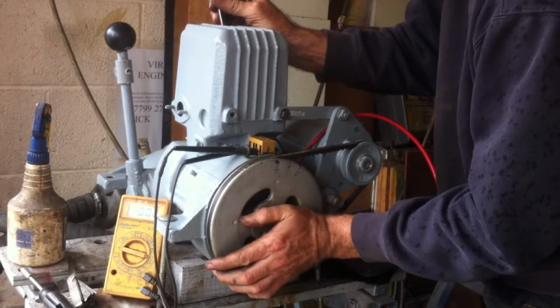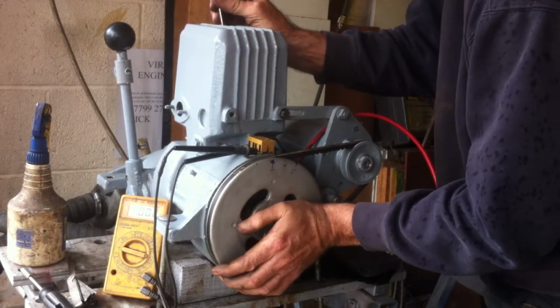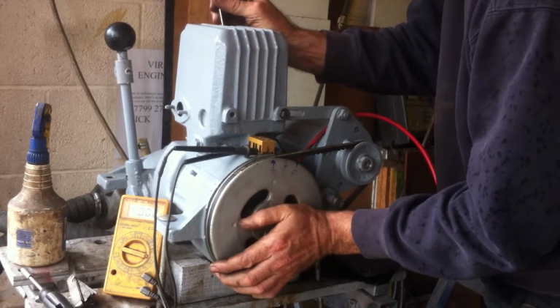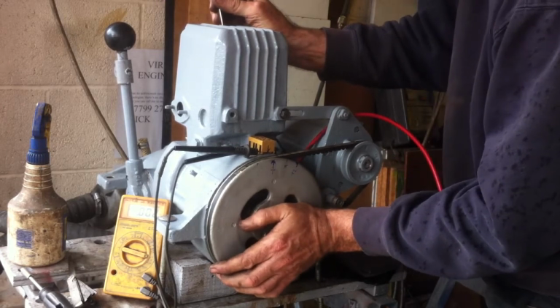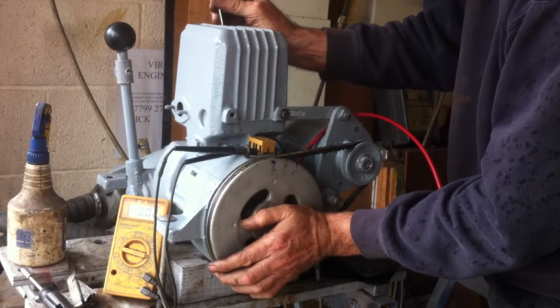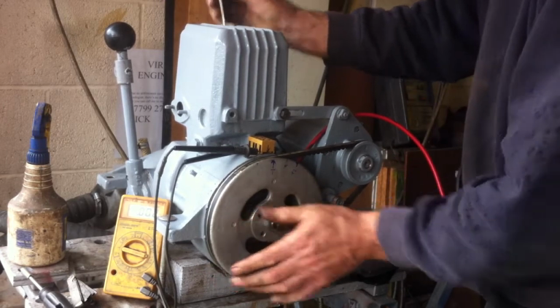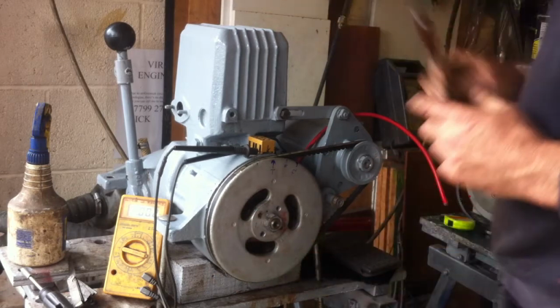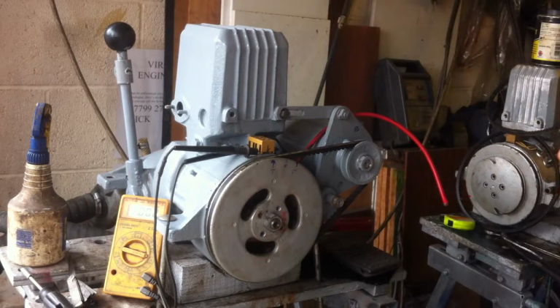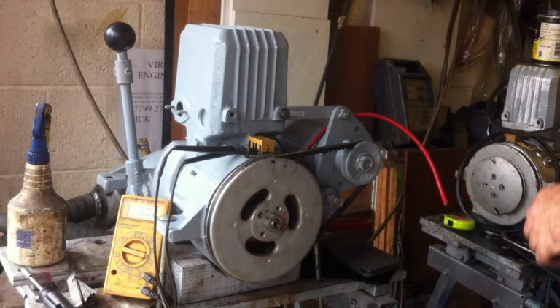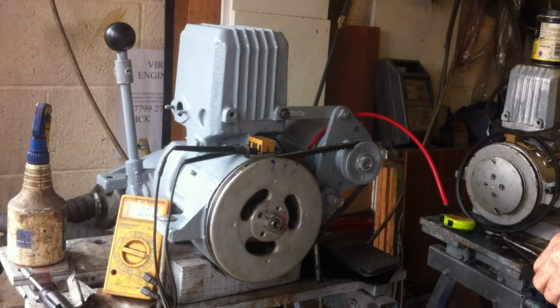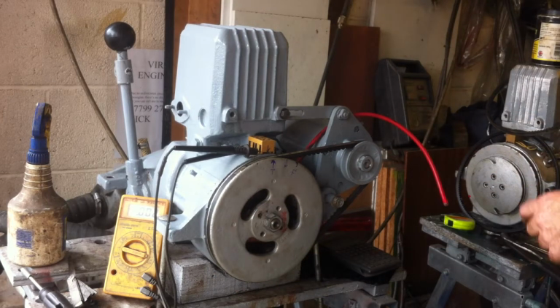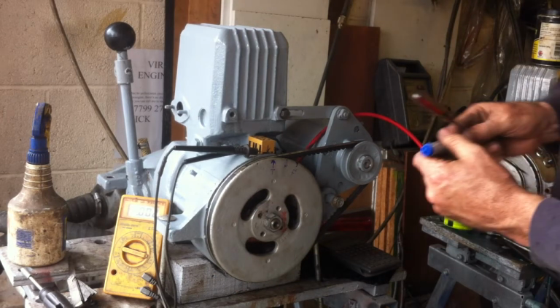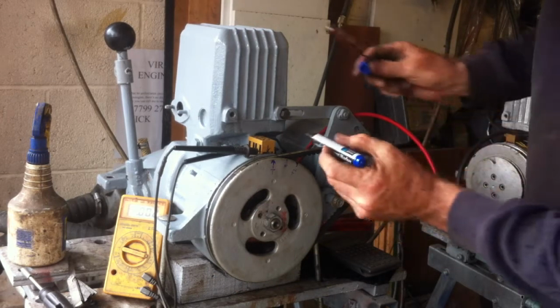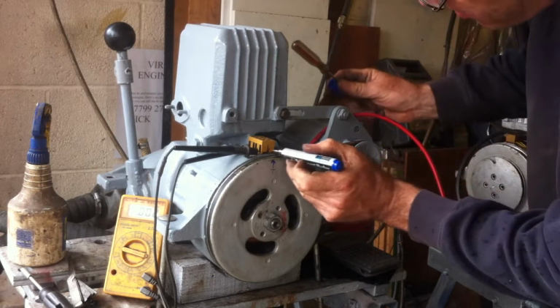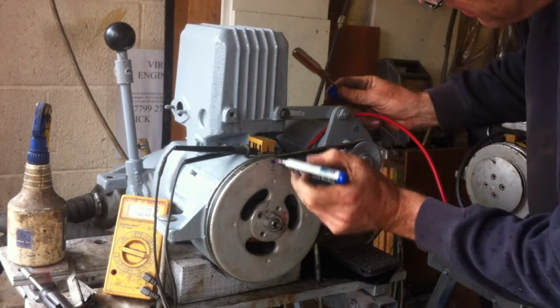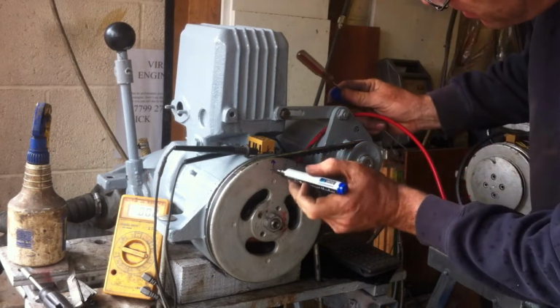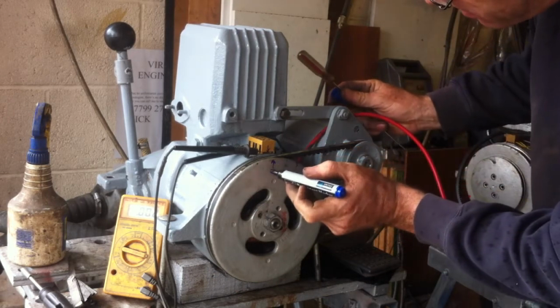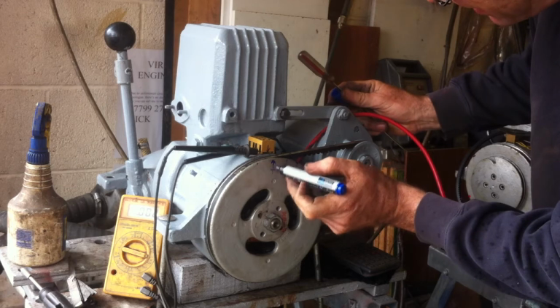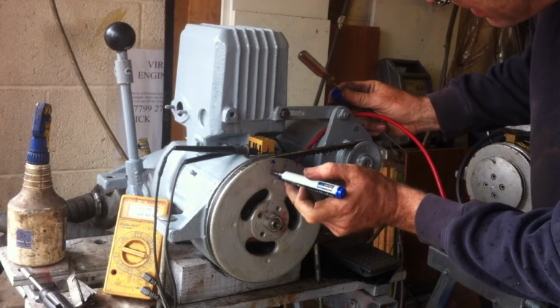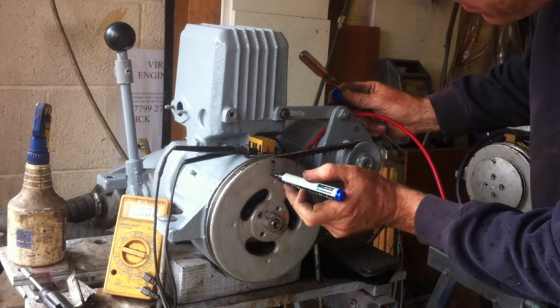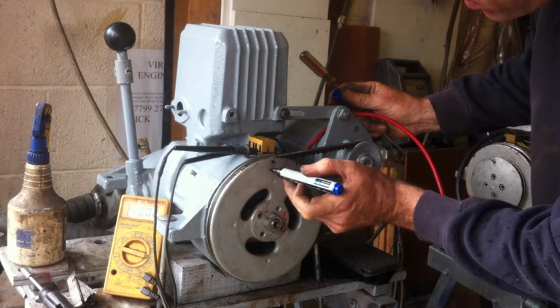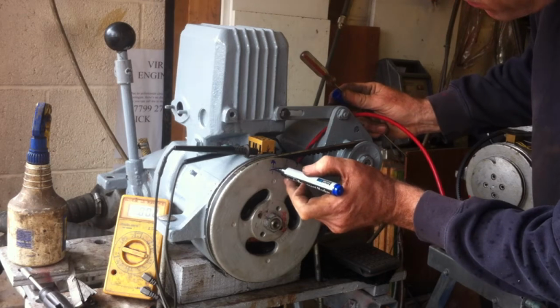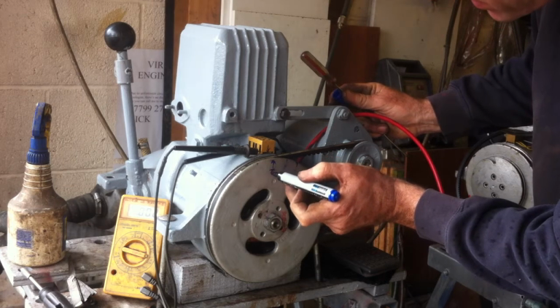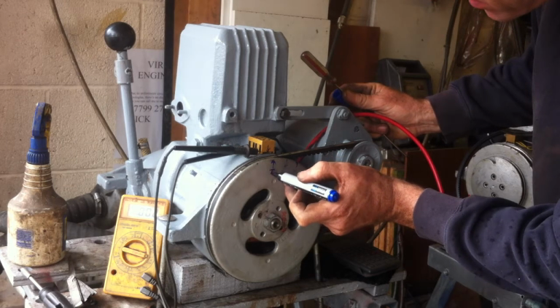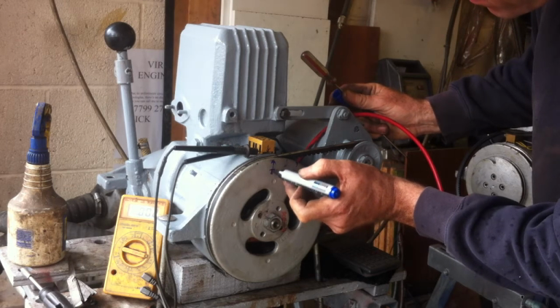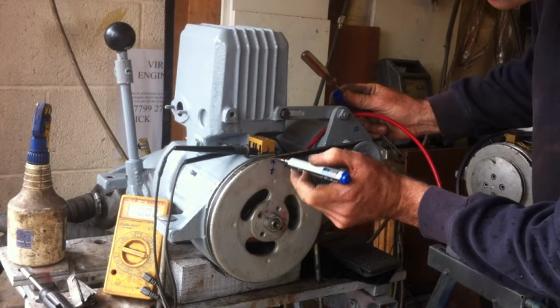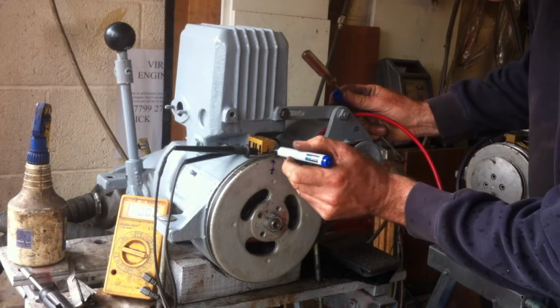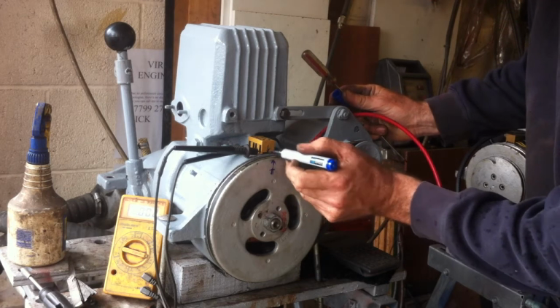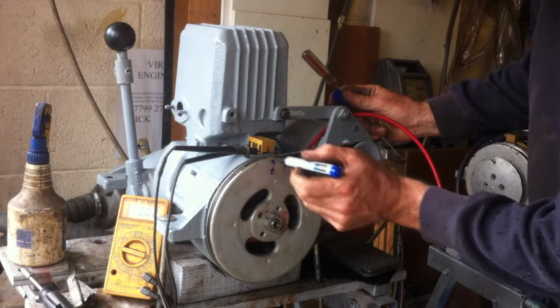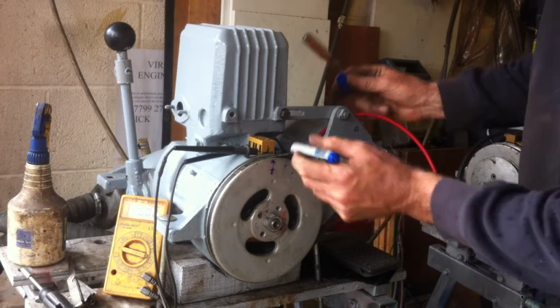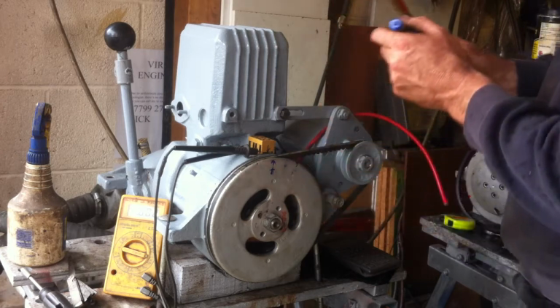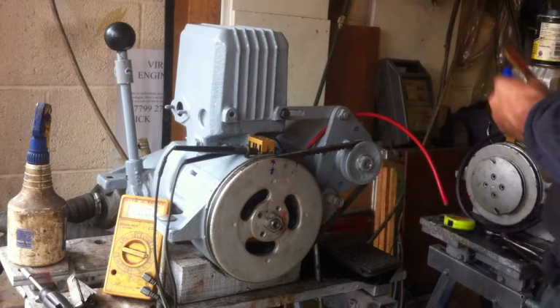When you've got that, I get a Sharpie pen and make a little note of 'T' here at the top dead centre. It needs to be accurate within a few millimetres, that's all.